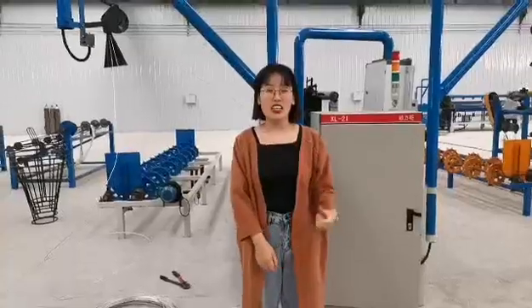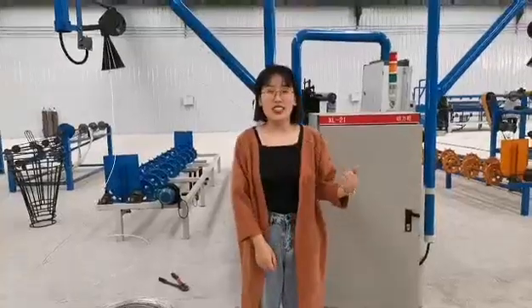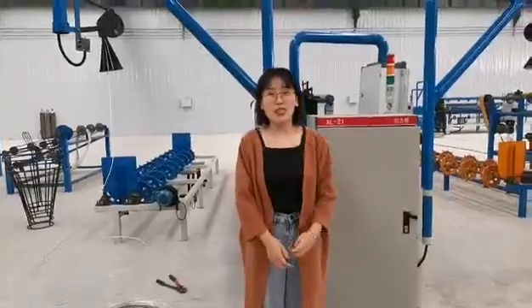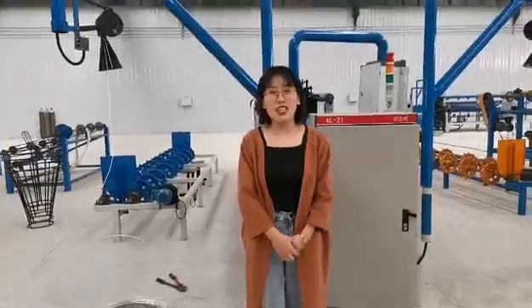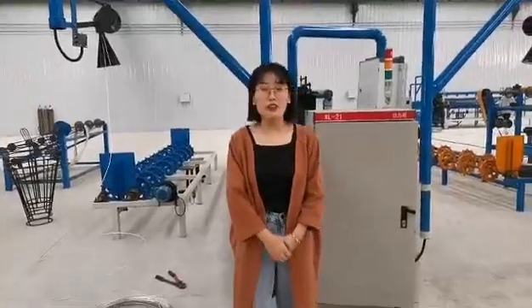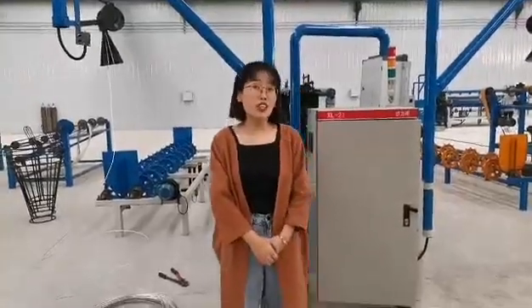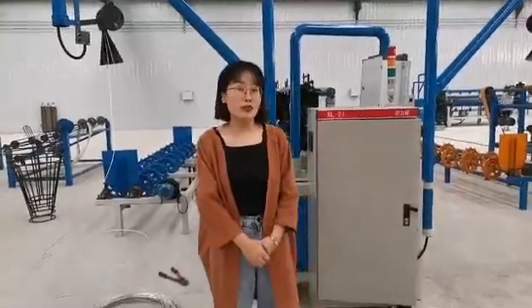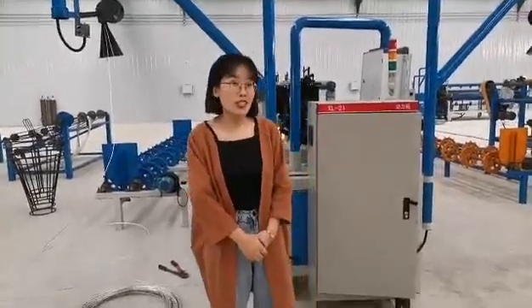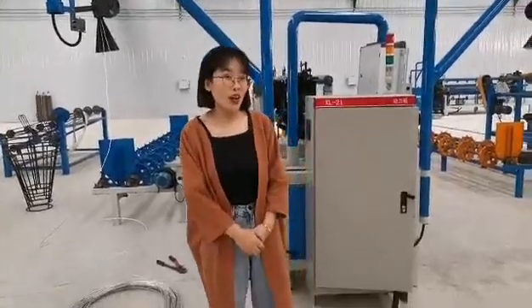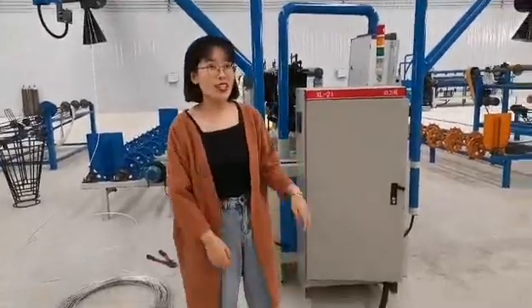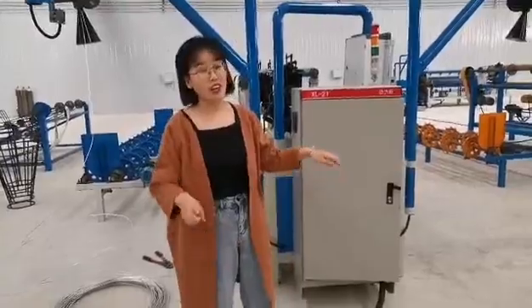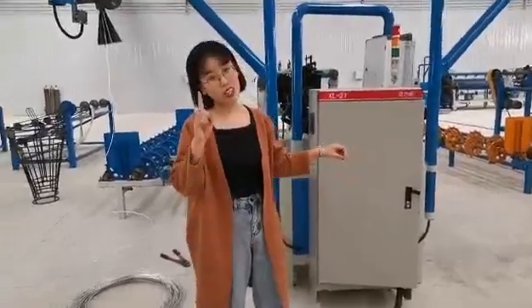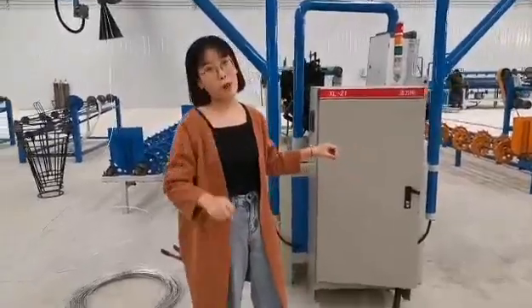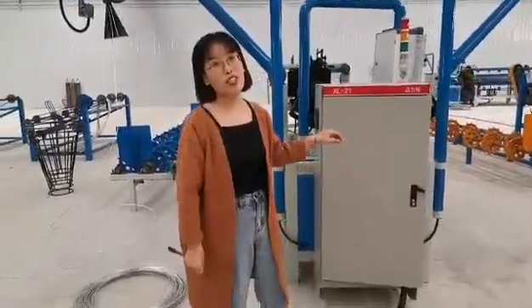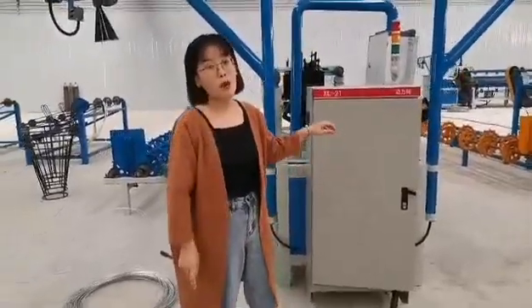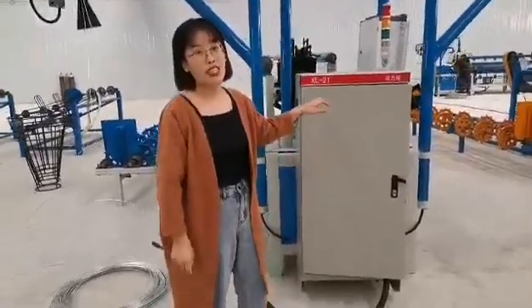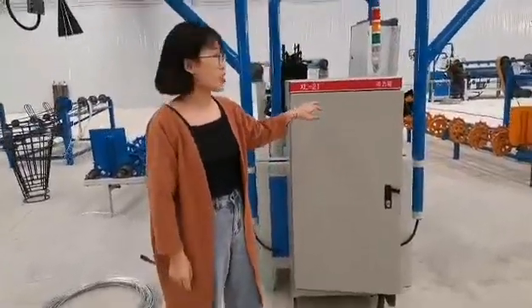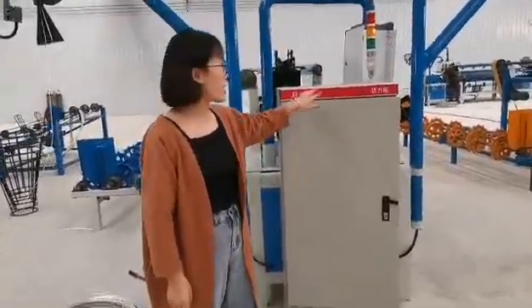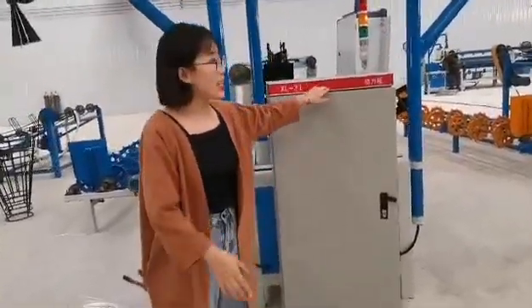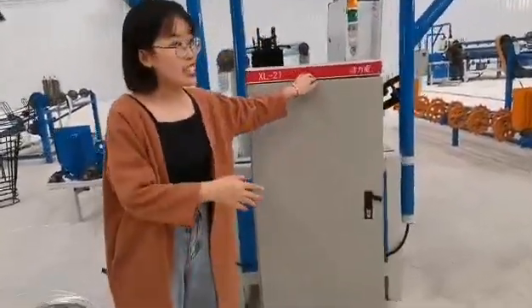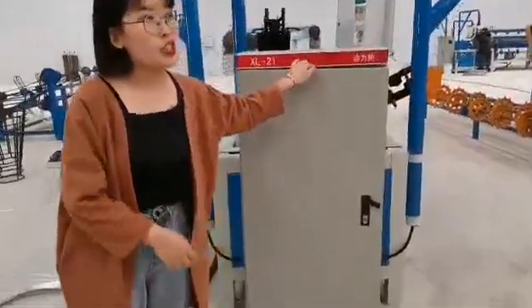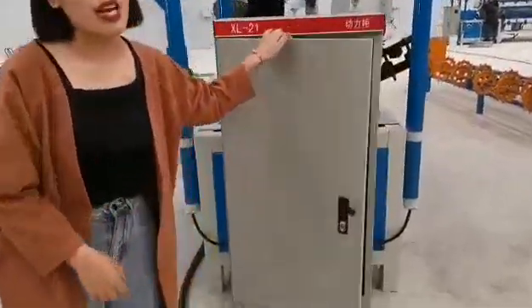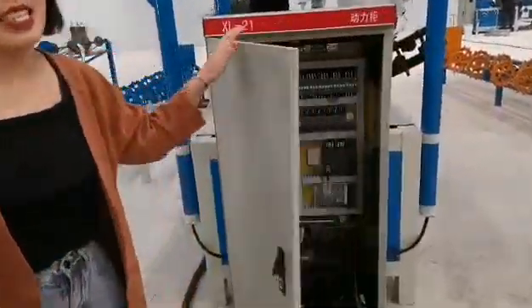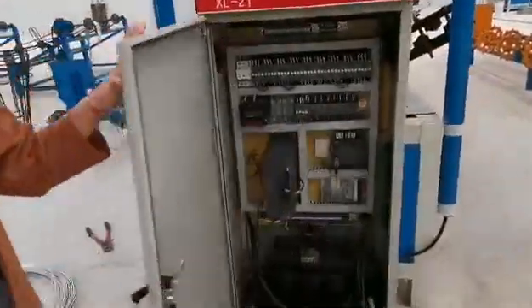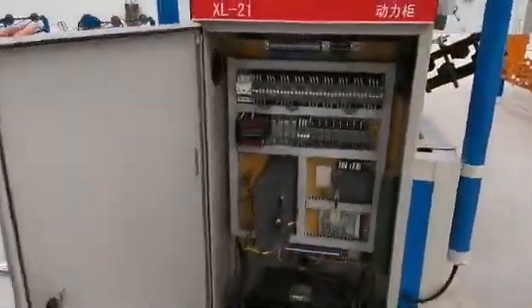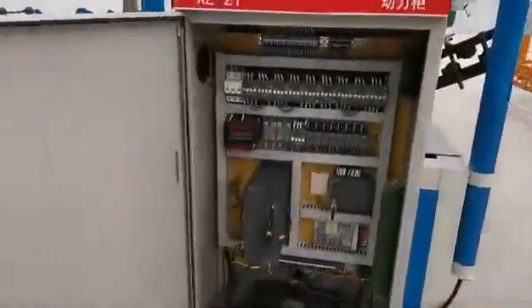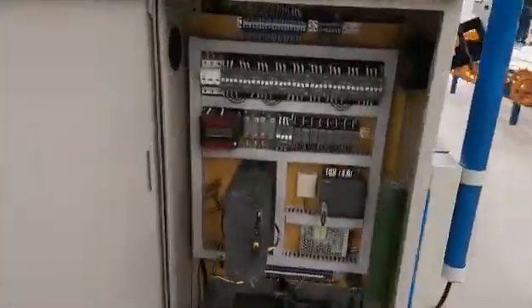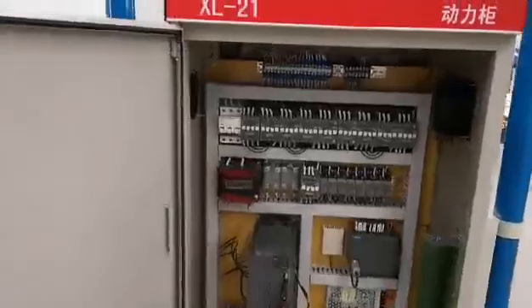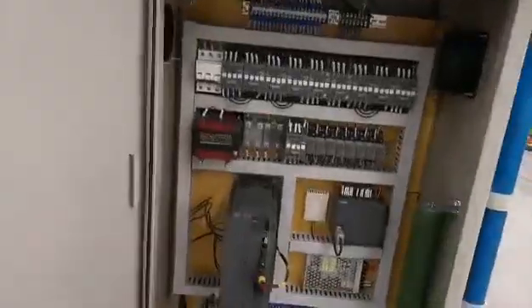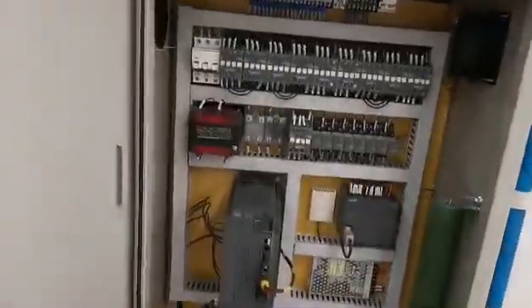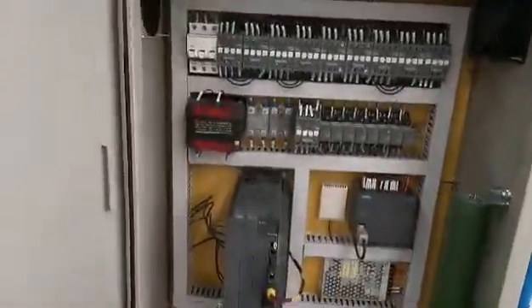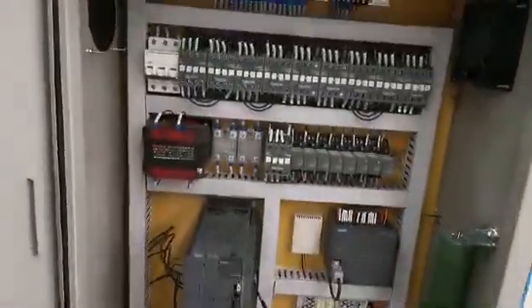This machine is all automatic. It only needs one person to operate. It's controlled by this PLC. Look at this PLC.